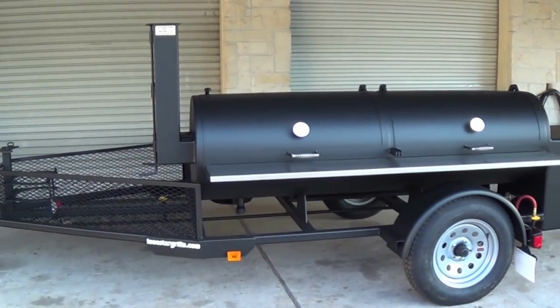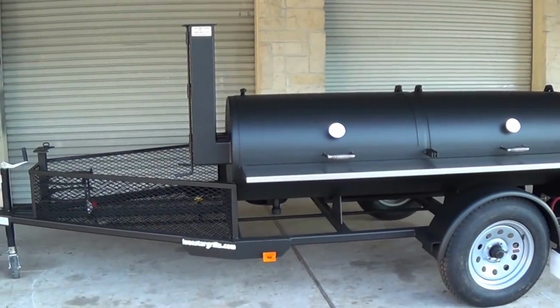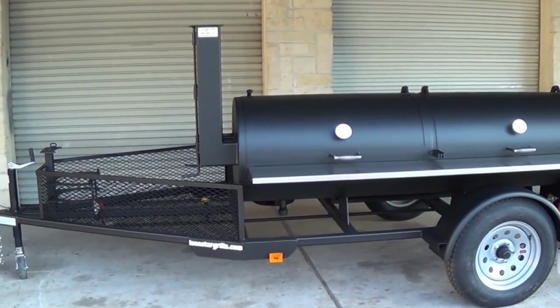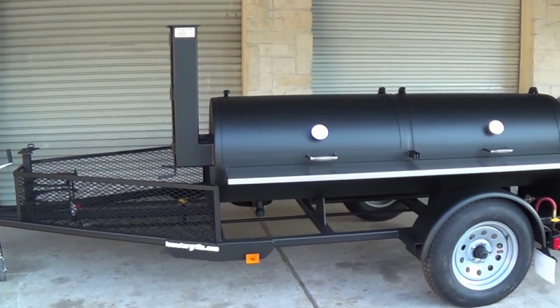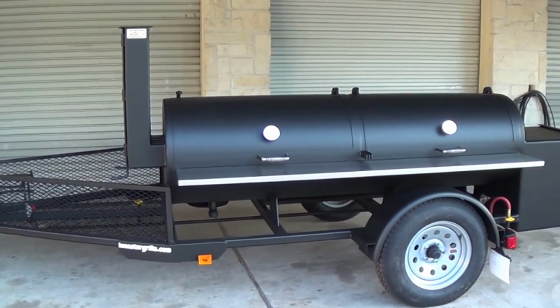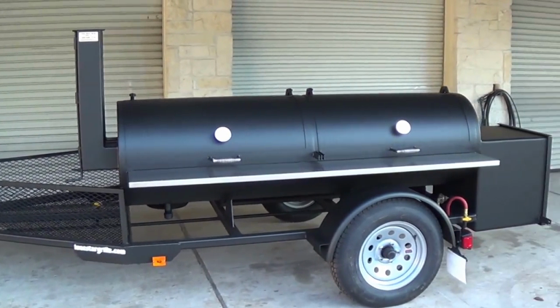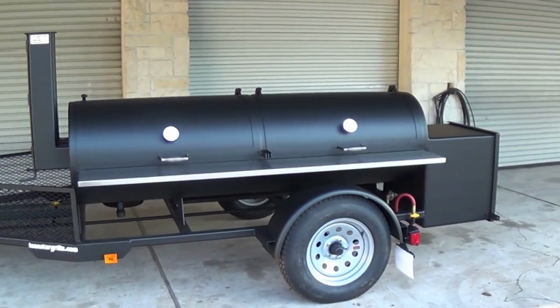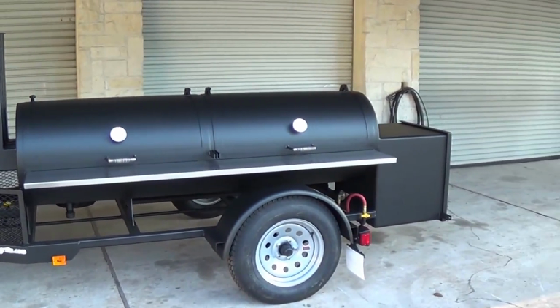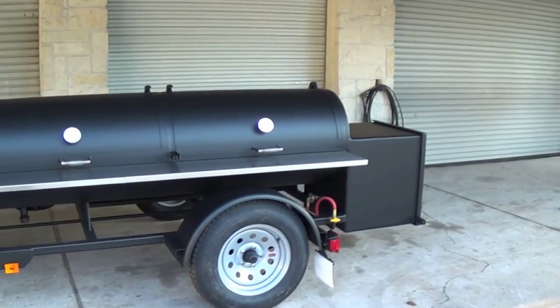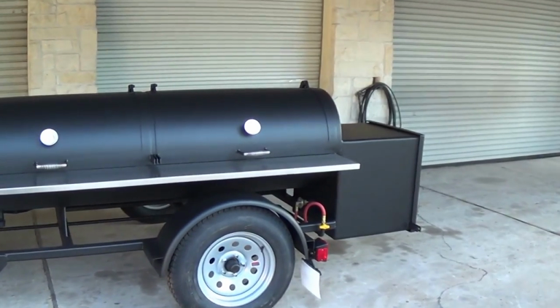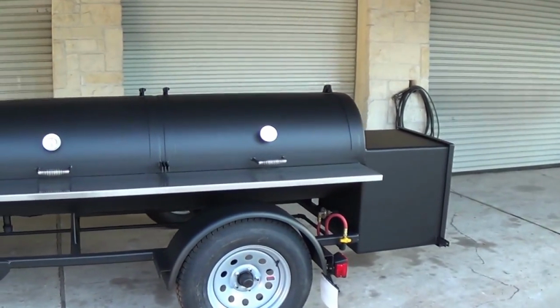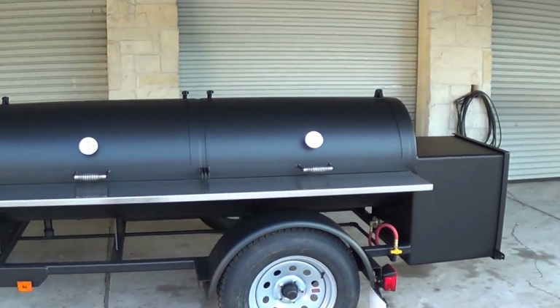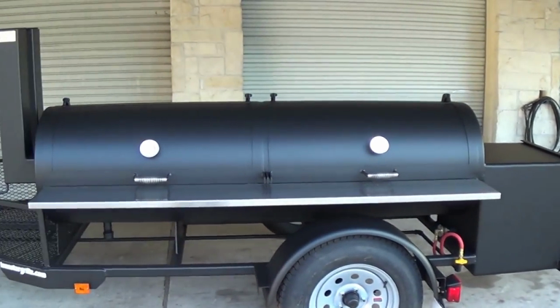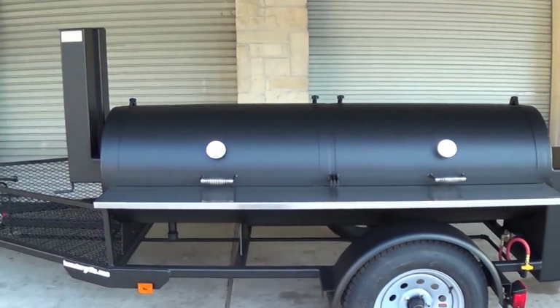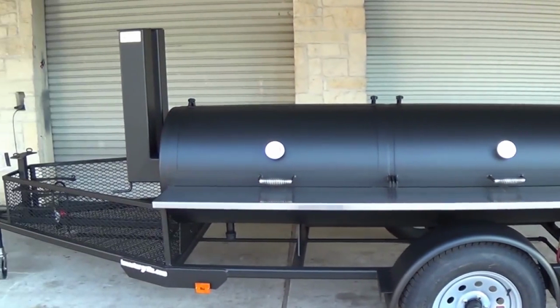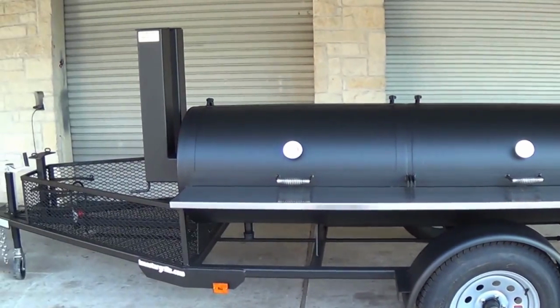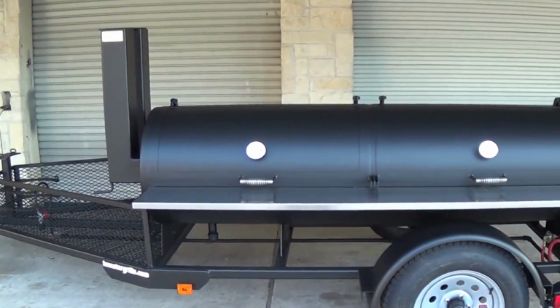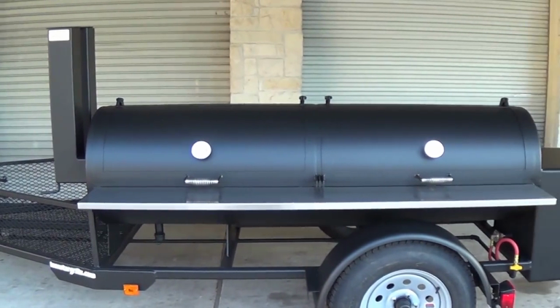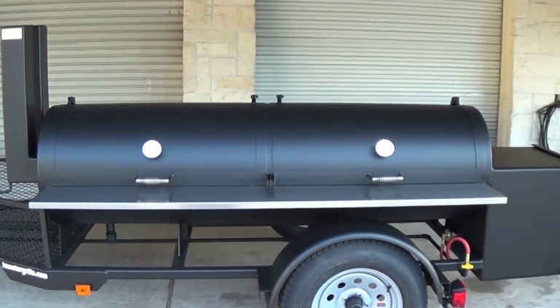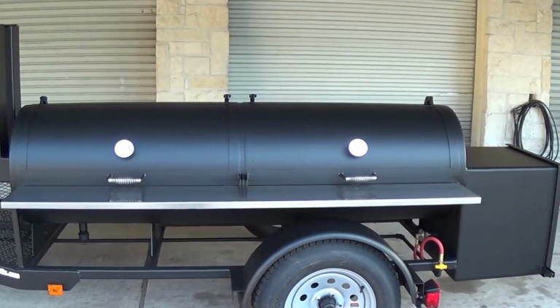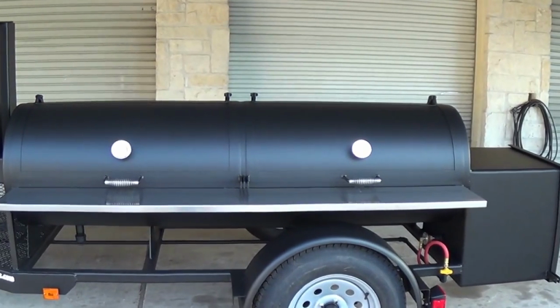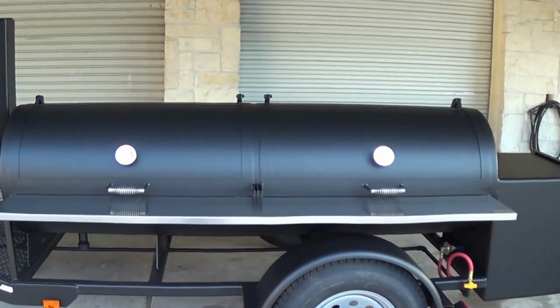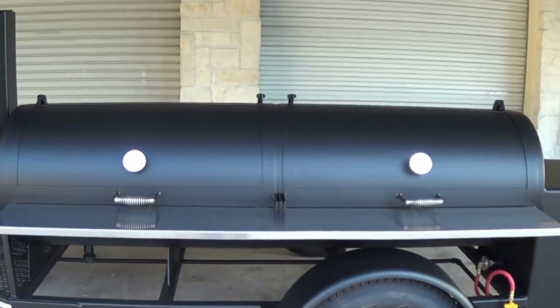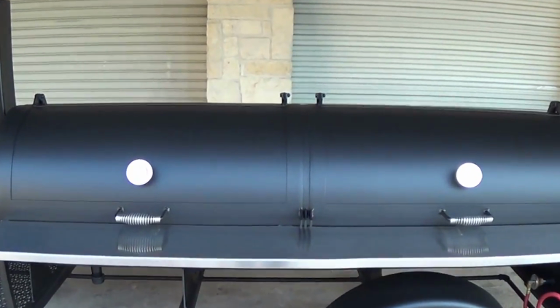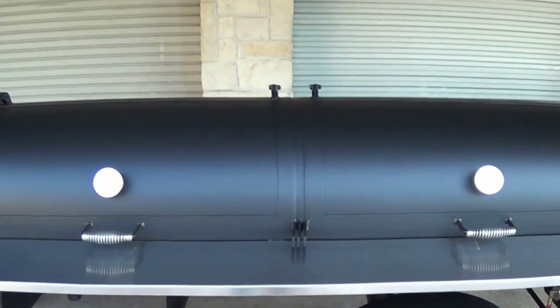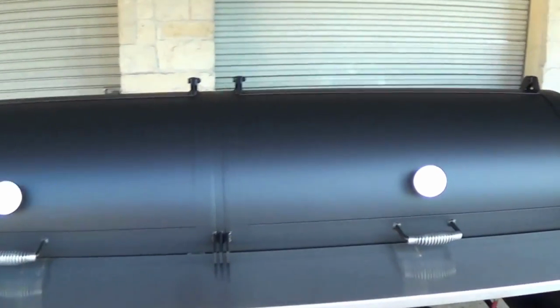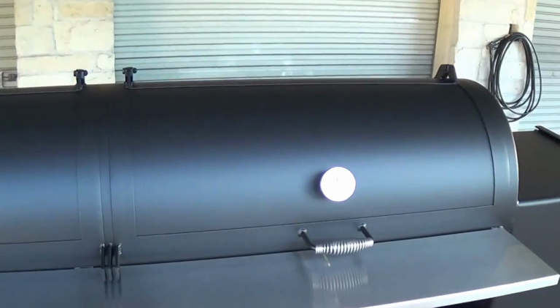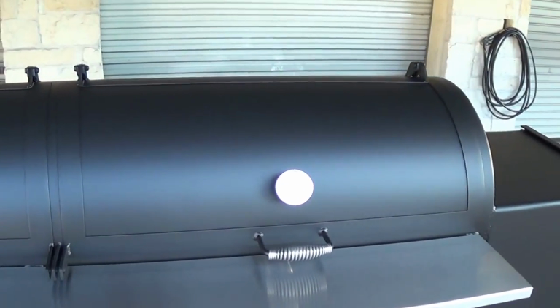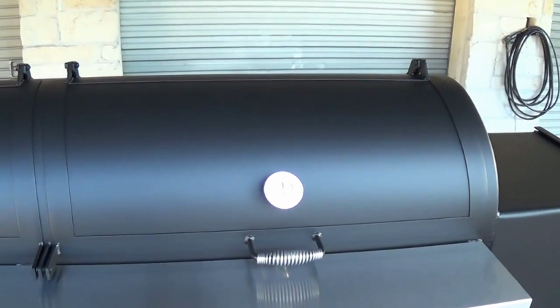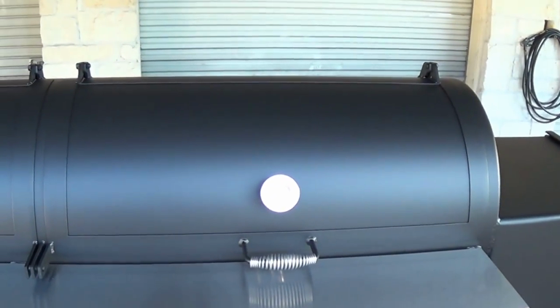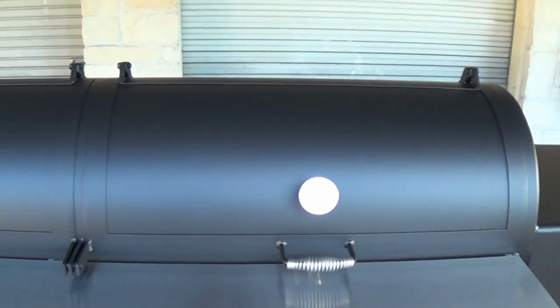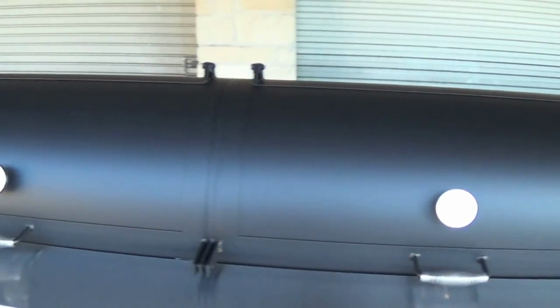Here we have our Lone Star Grills 24-inch by 84-inch trailer pit. This is one of our standard models of trailer pits that we produce.